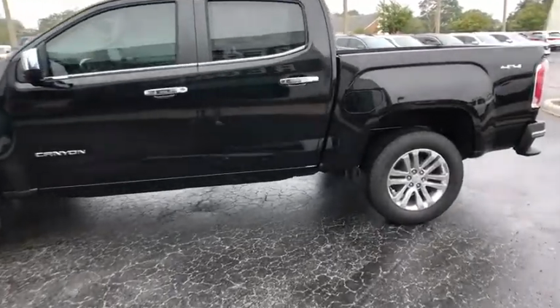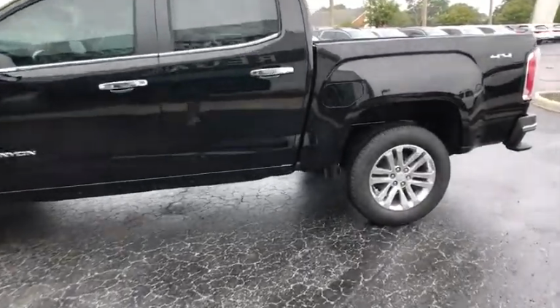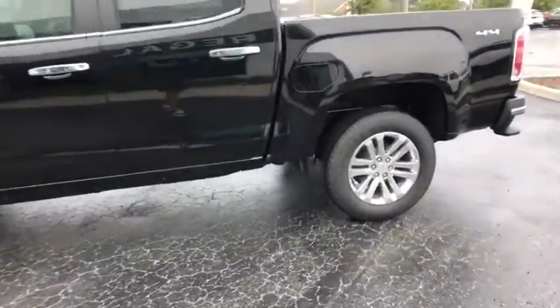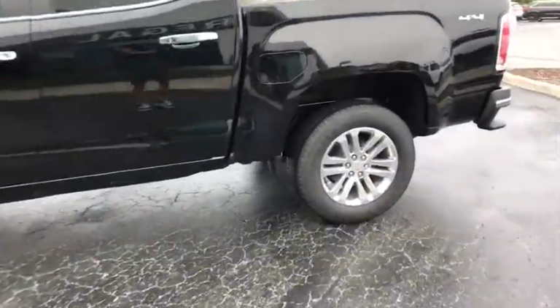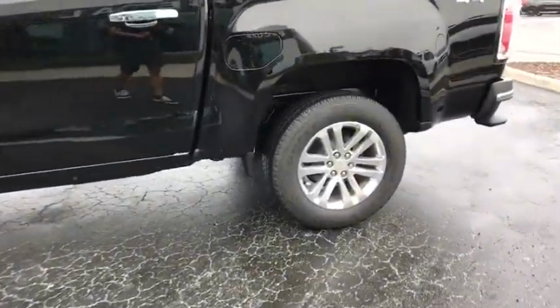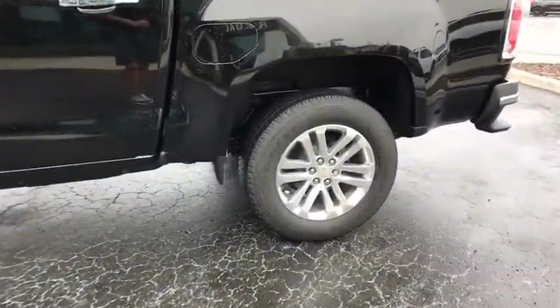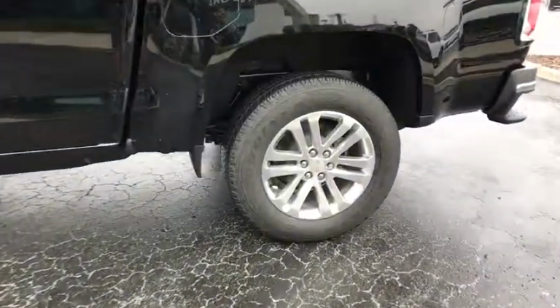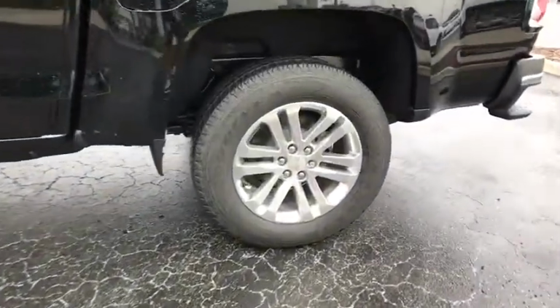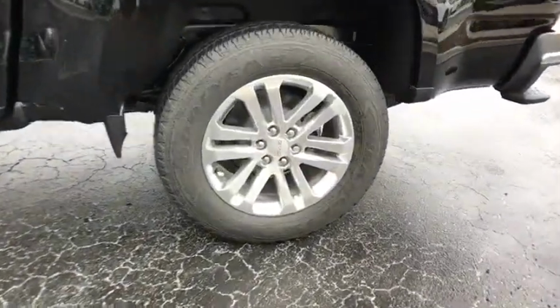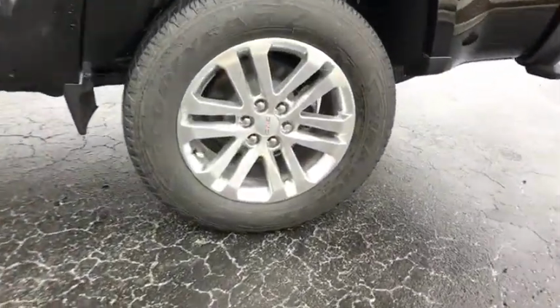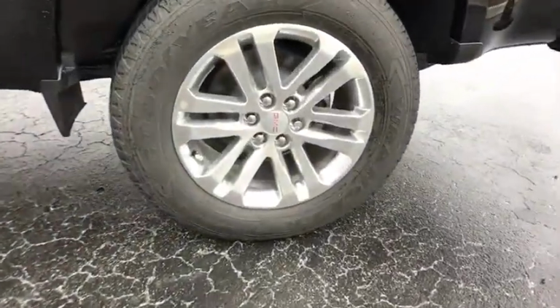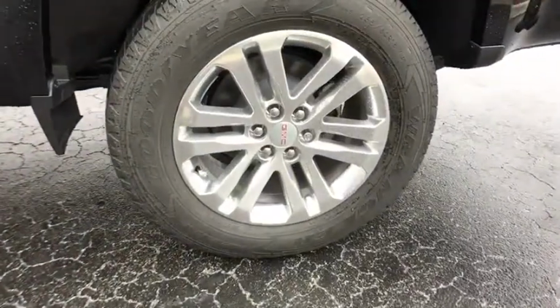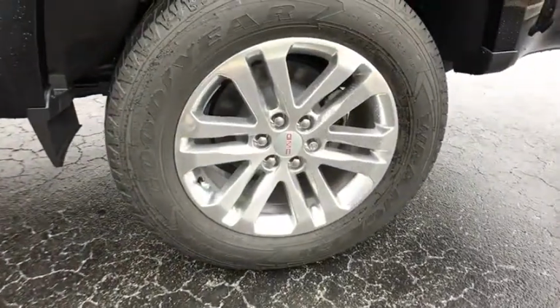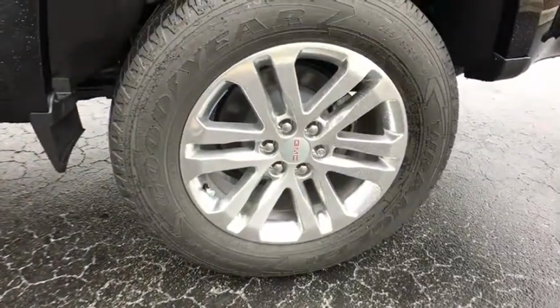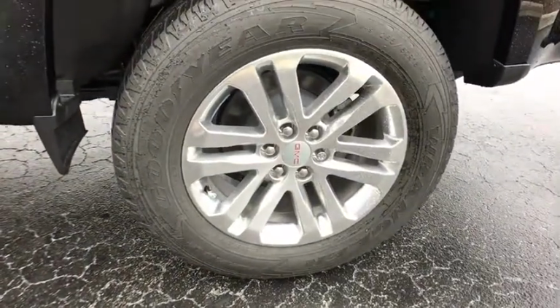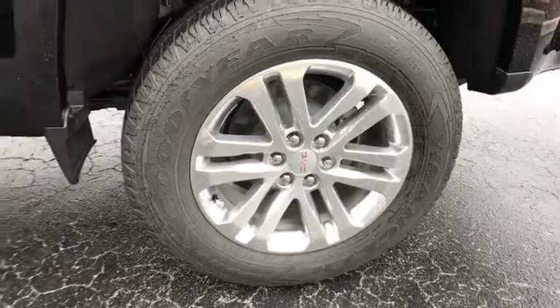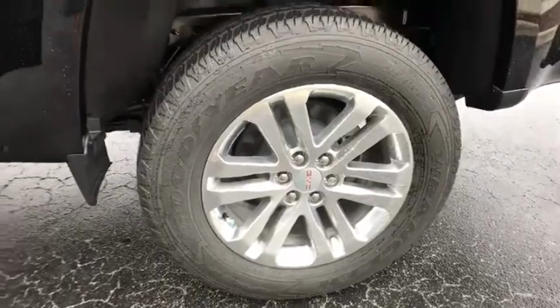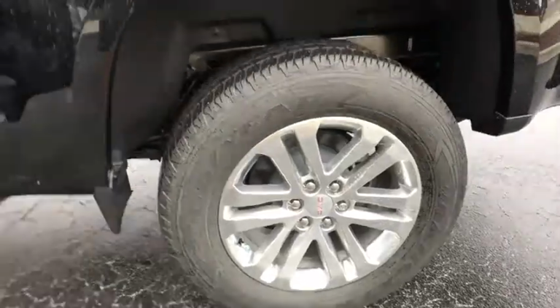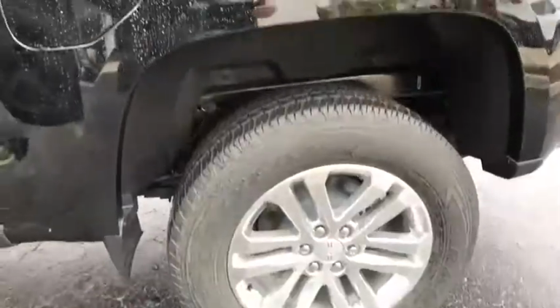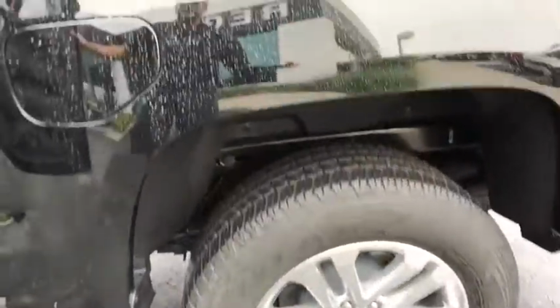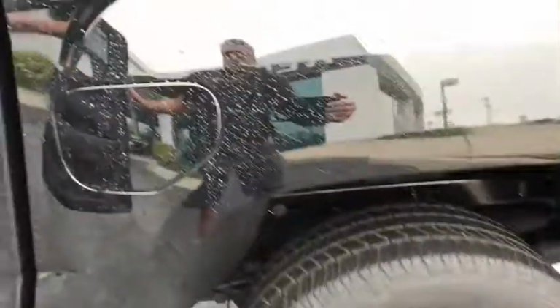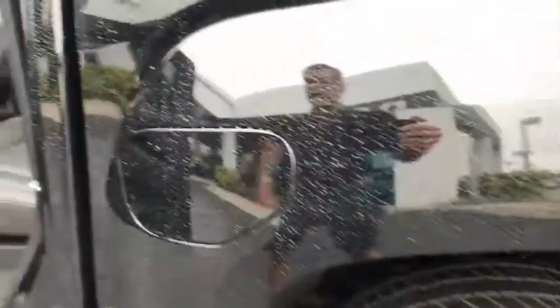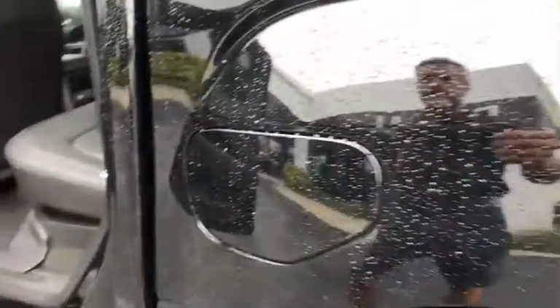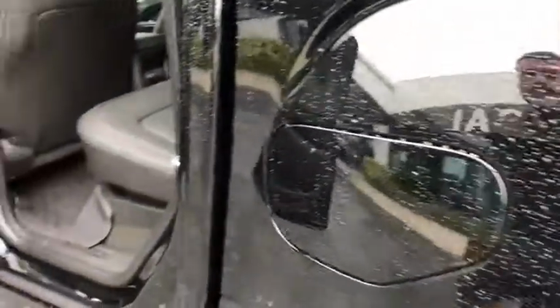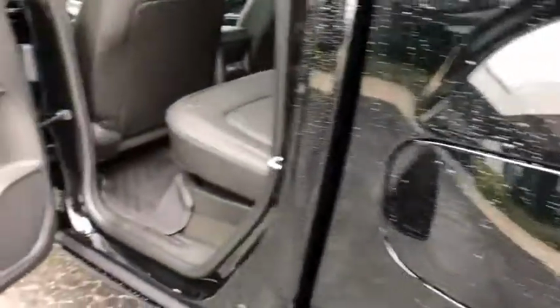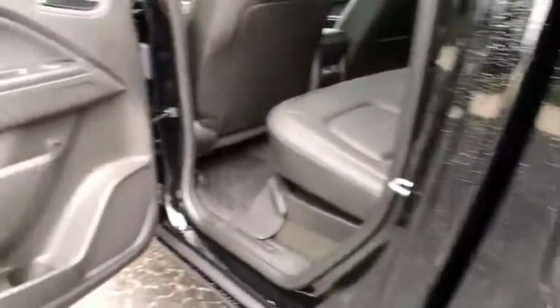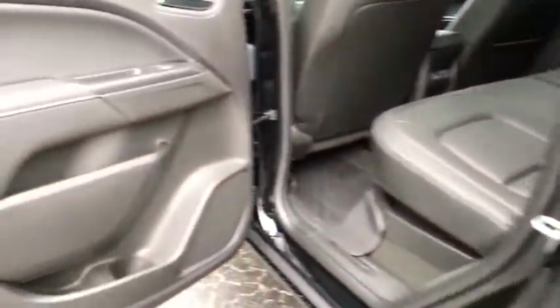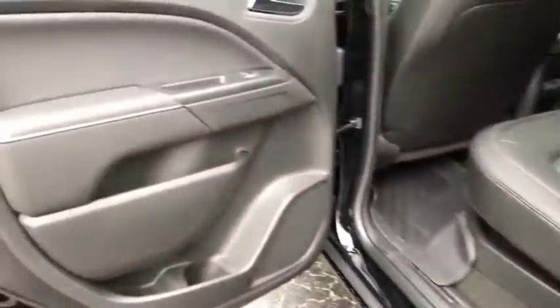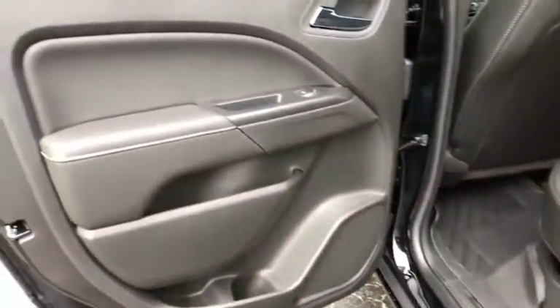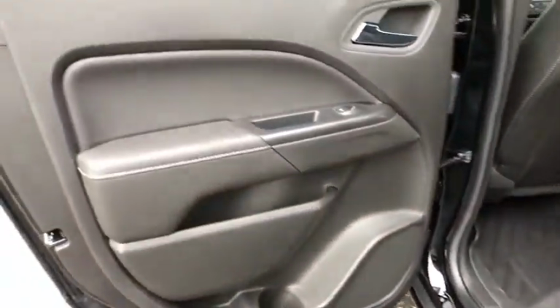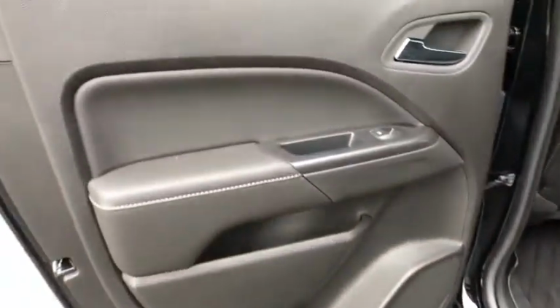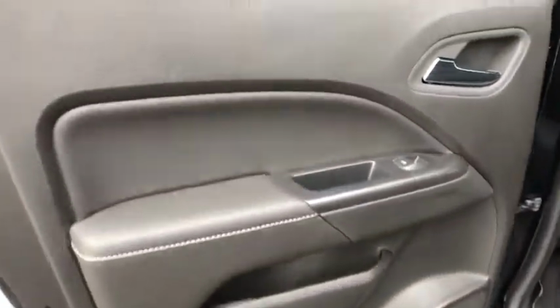Power windows, security system, heated front seats, rear window defroster, tachometer, panic alarm, Sirius satellite radio, remote keyless entry.